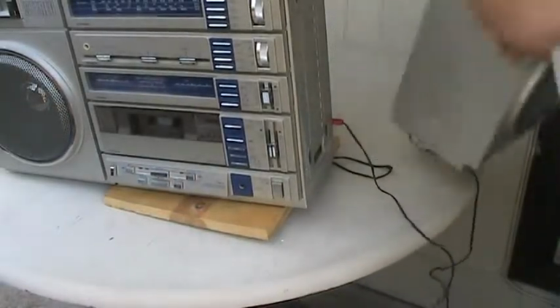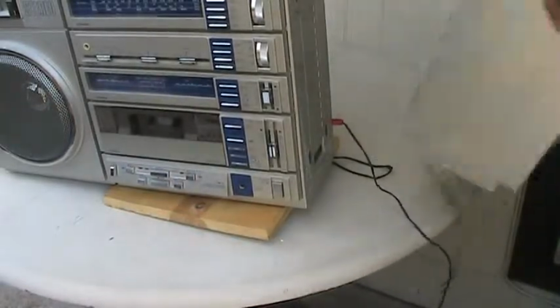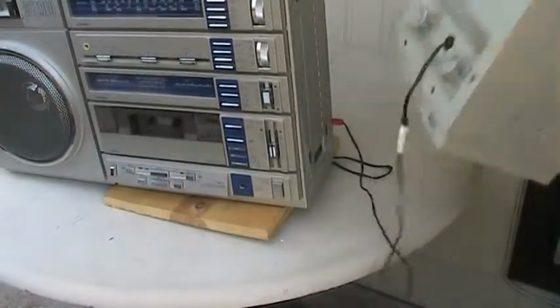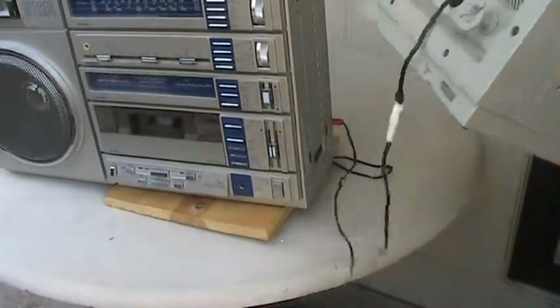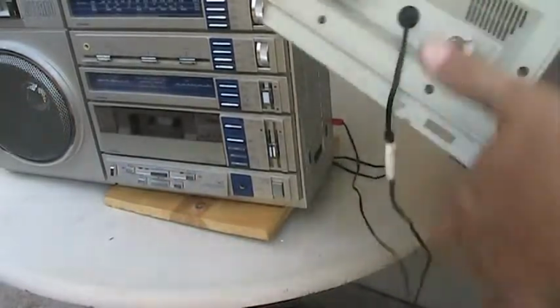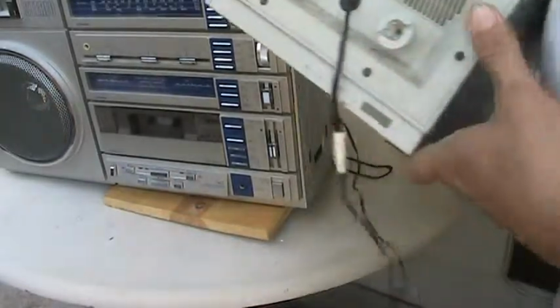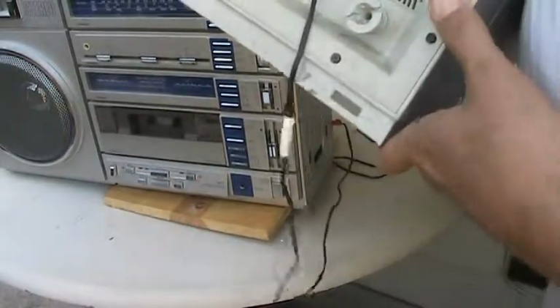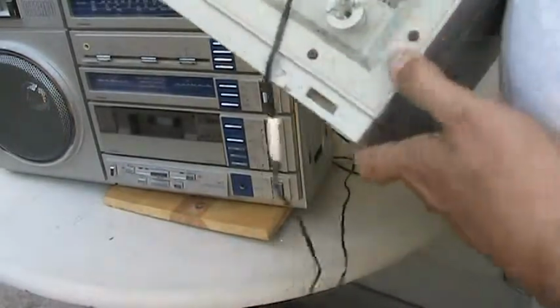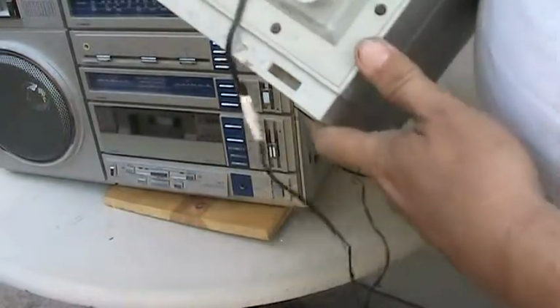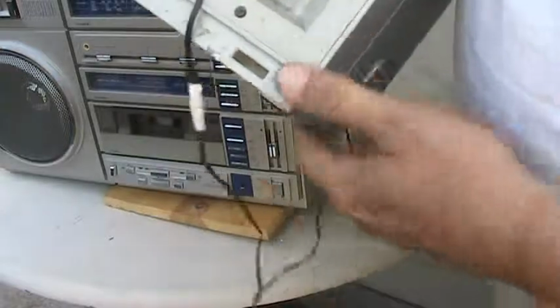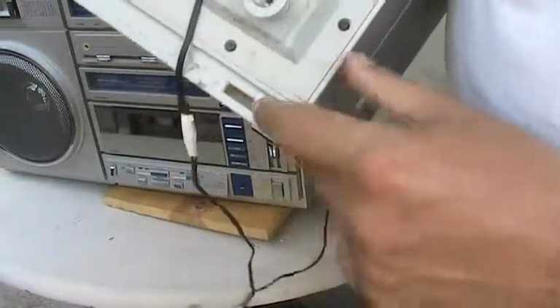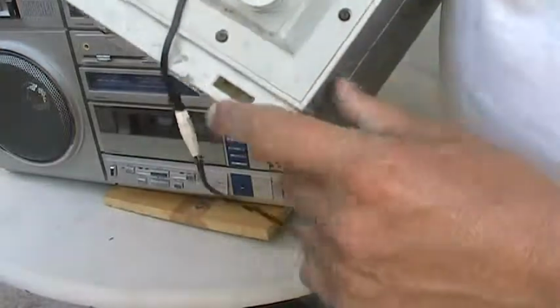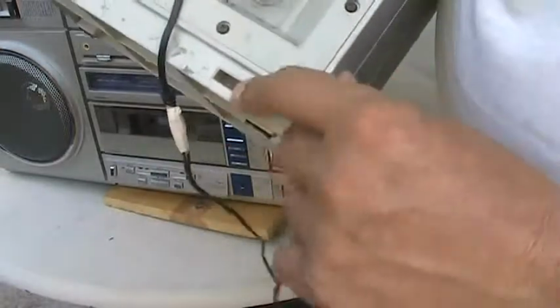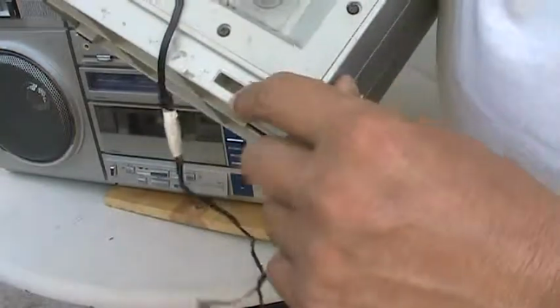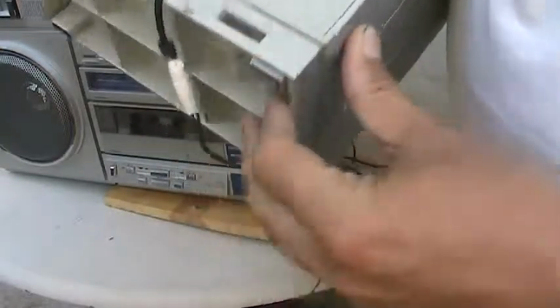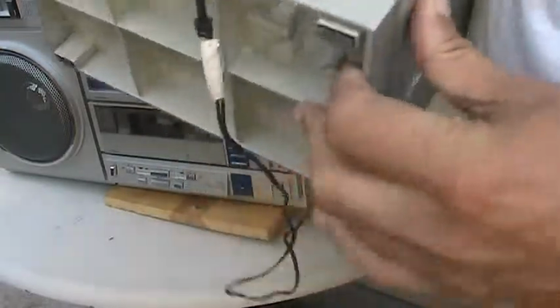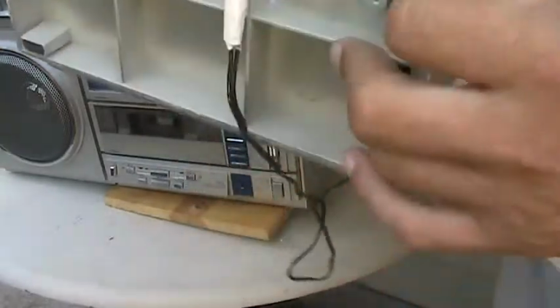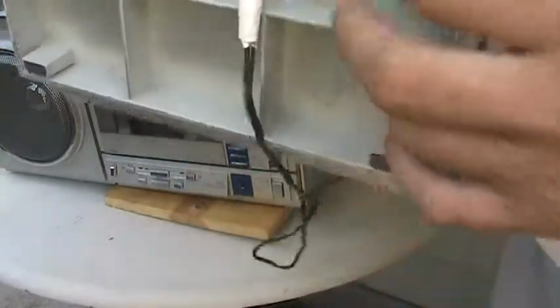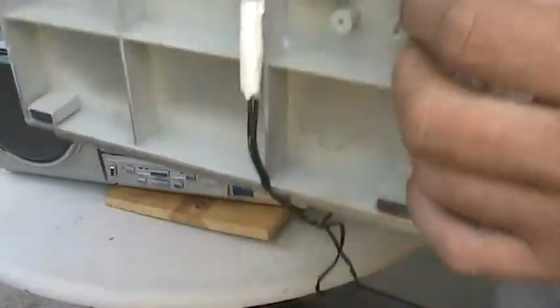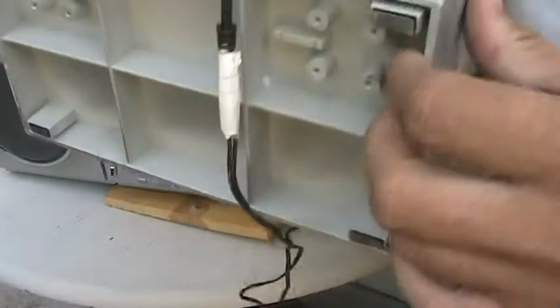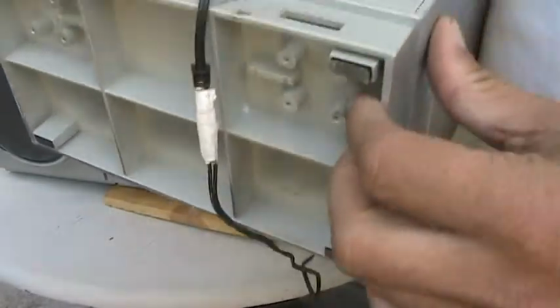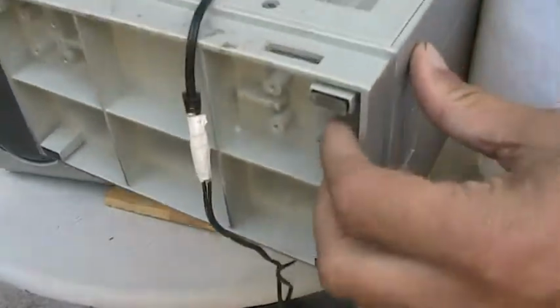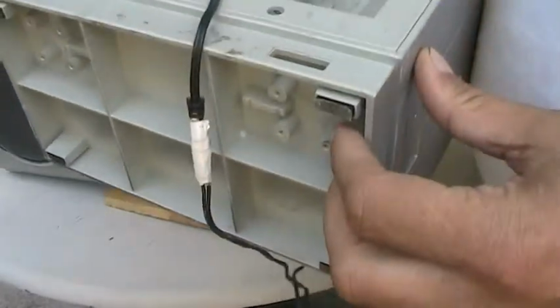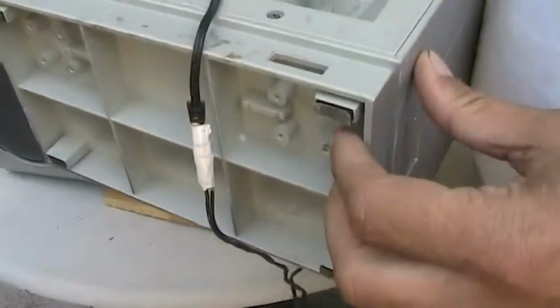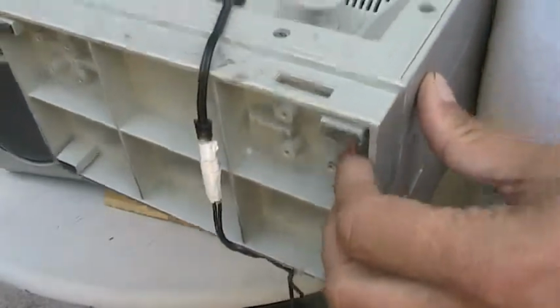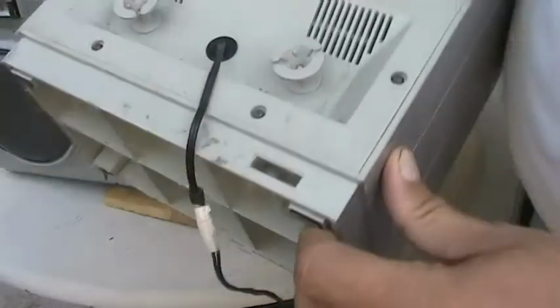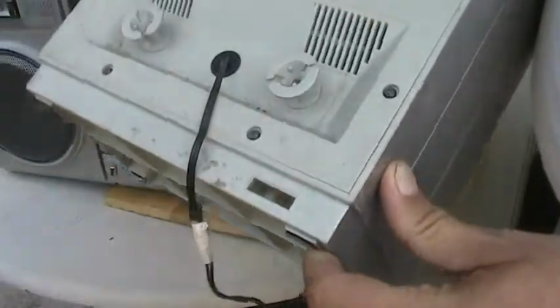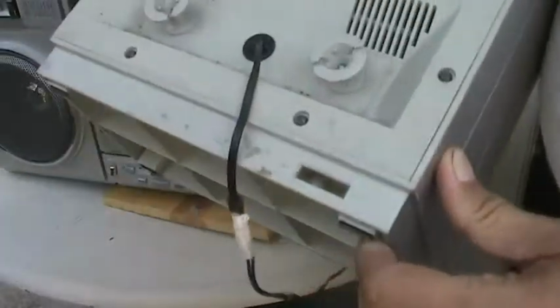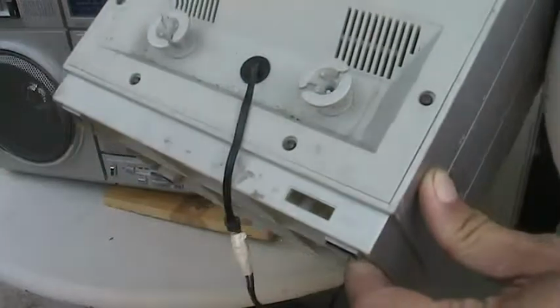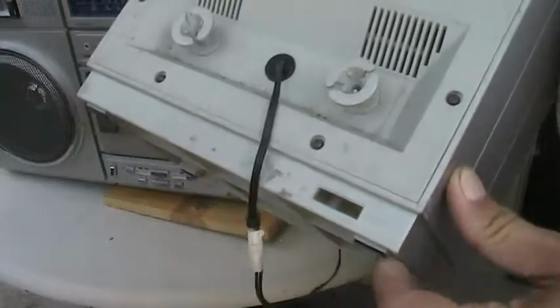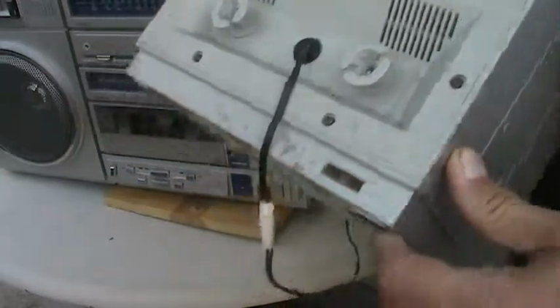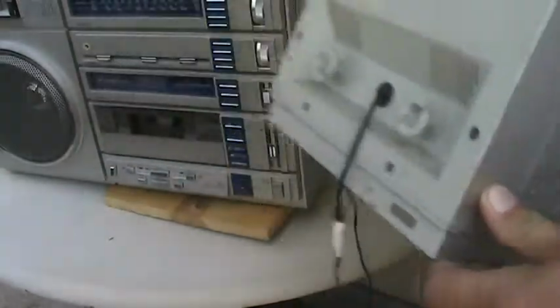And then of course this one here is also missing the locking mechanism. So that's what happened to this one here.